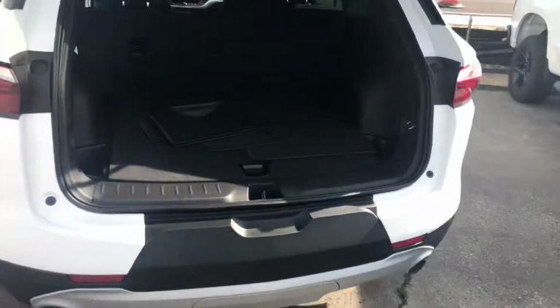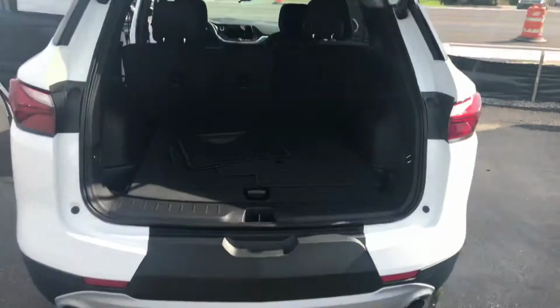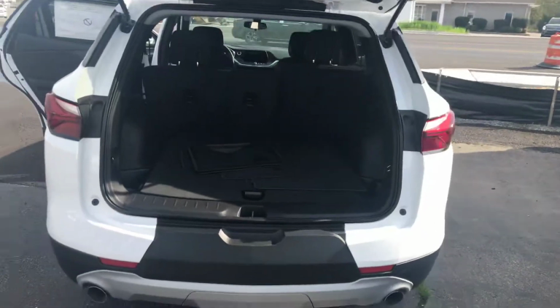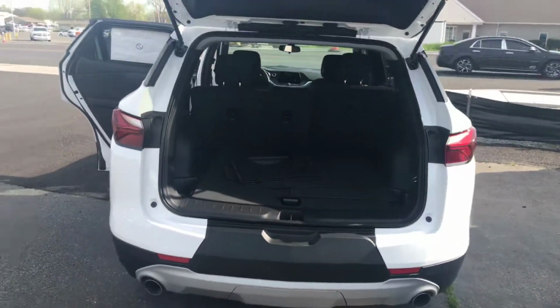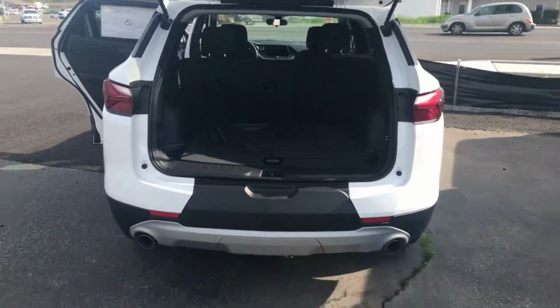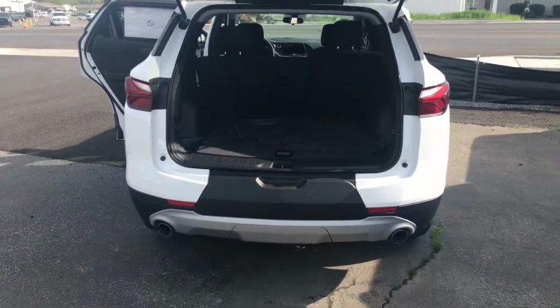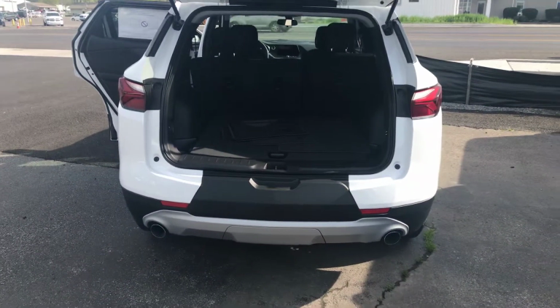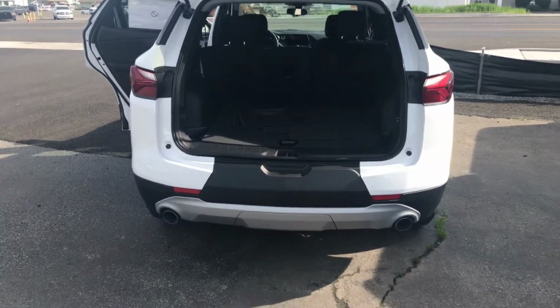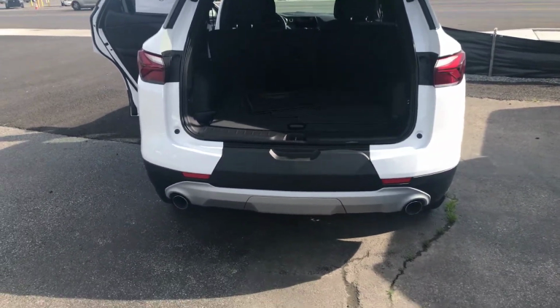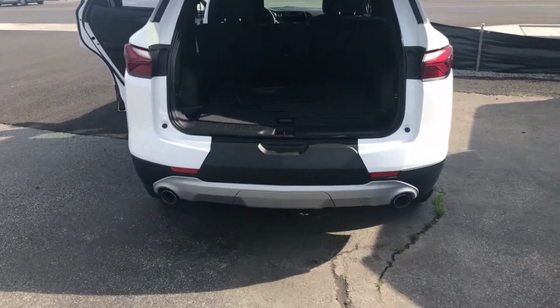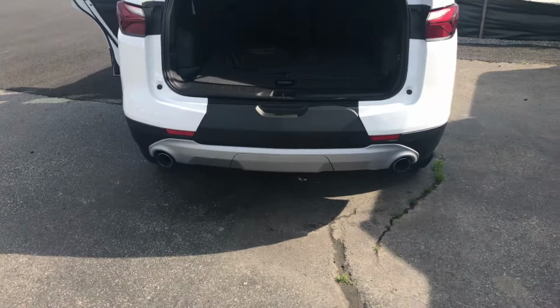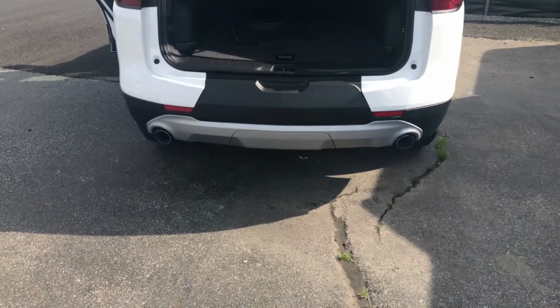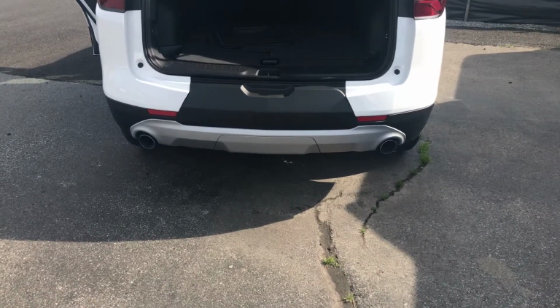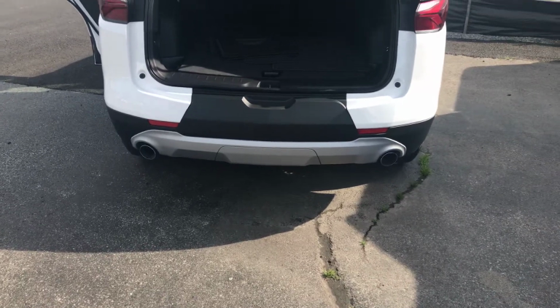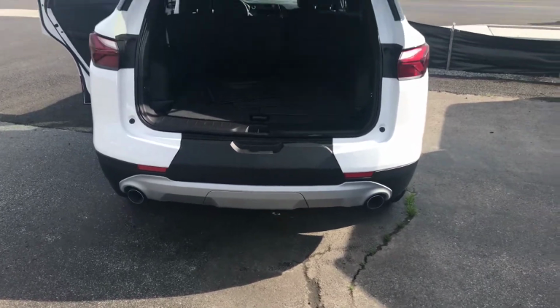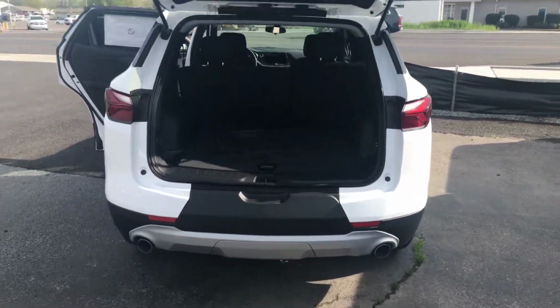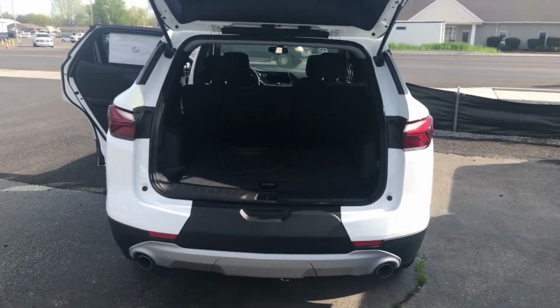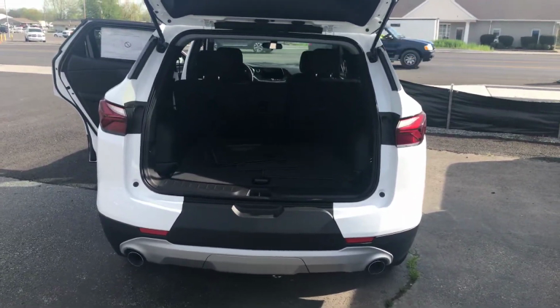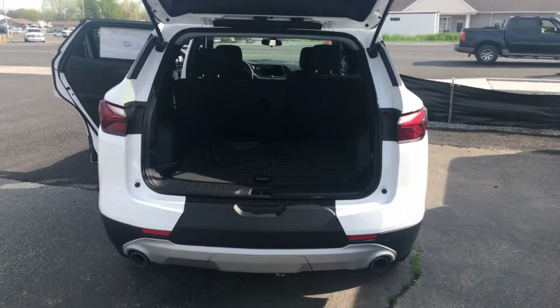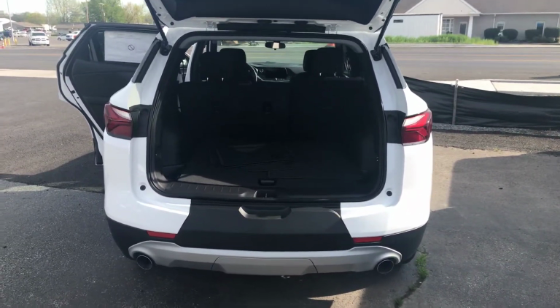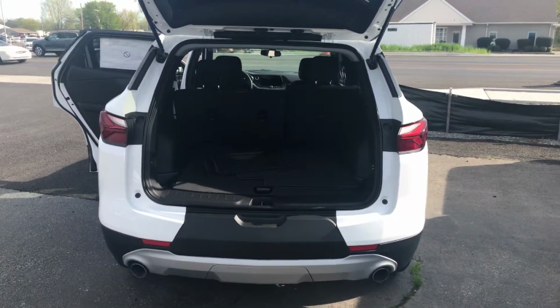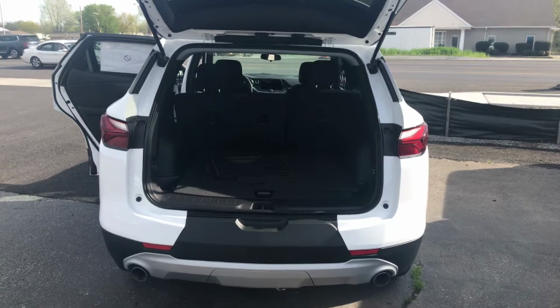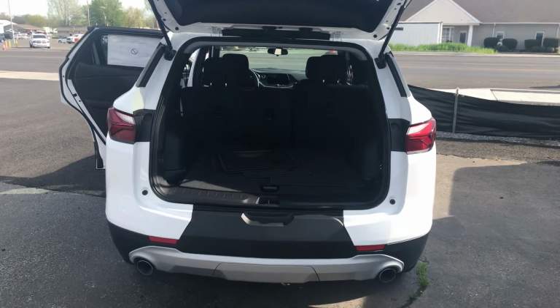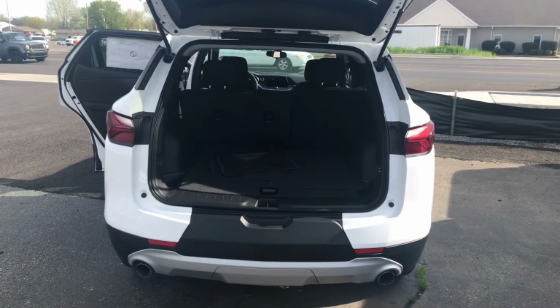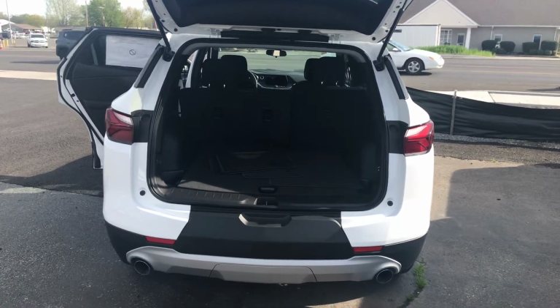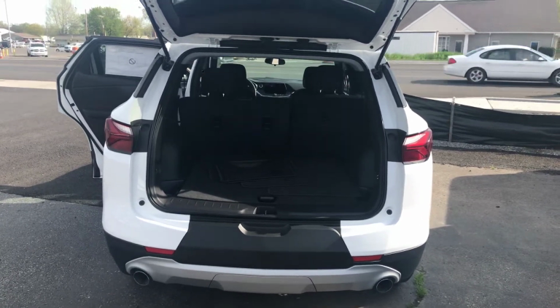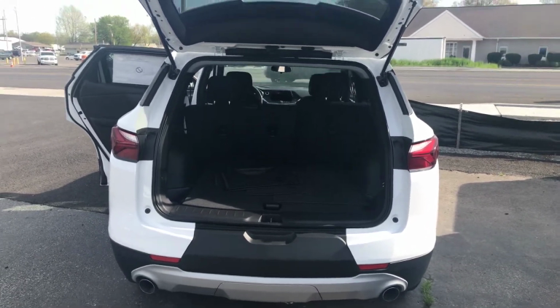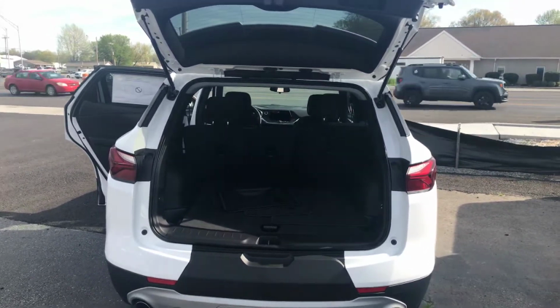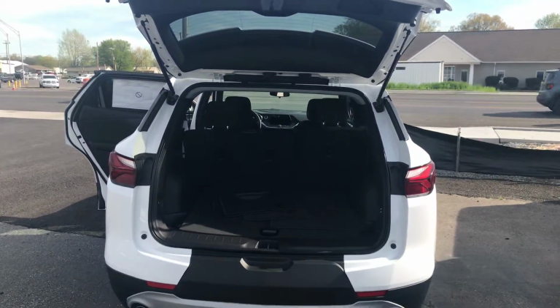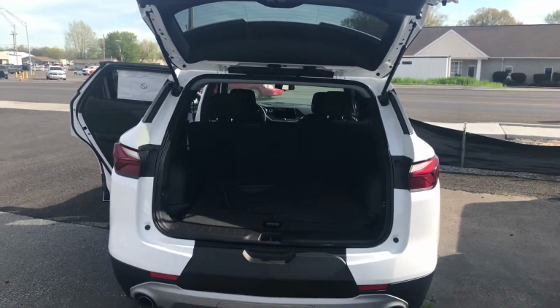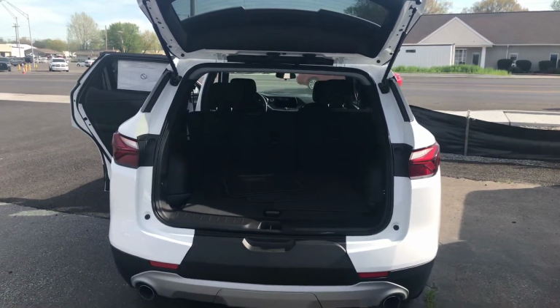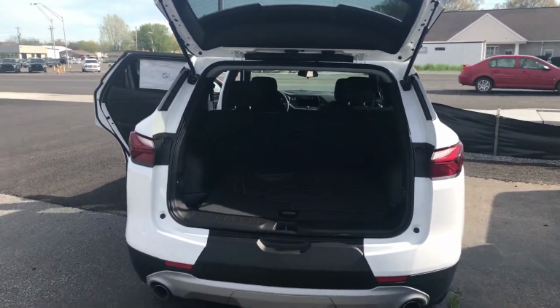It's got a very wide rear hatch opening. Shows your dual exhaust at the bottom. This particular one does come with a four-cylinder motor, but a V6 is optional in this 2019 Chevy Blazer.